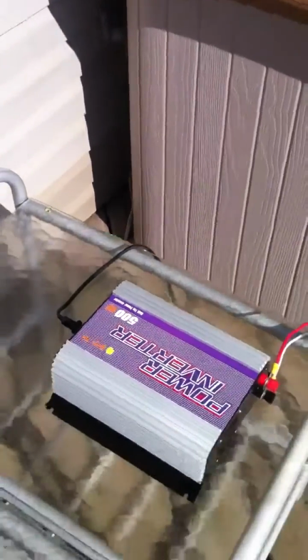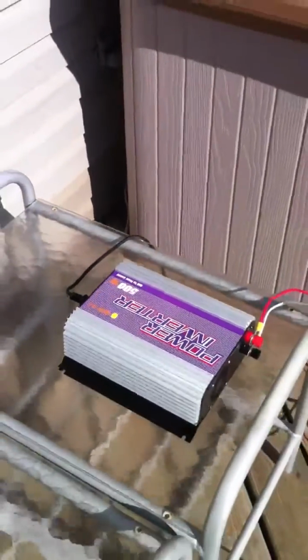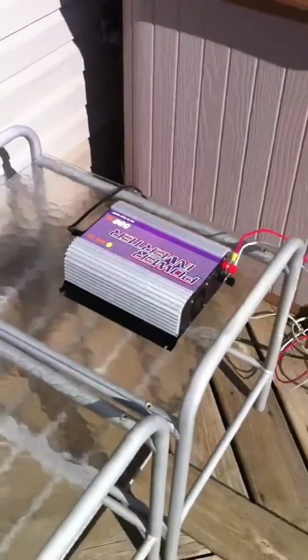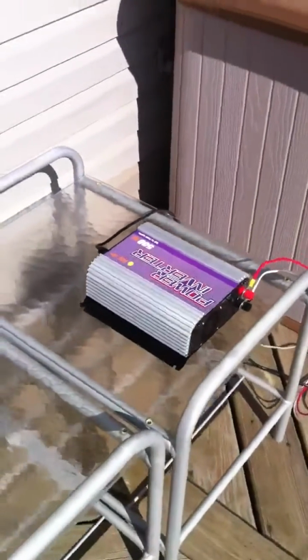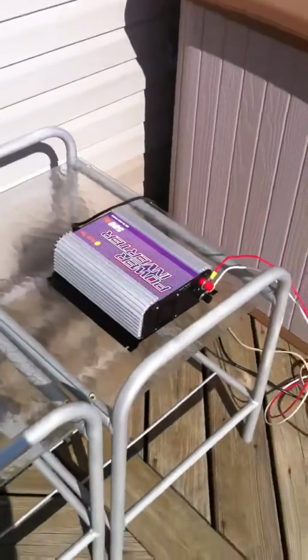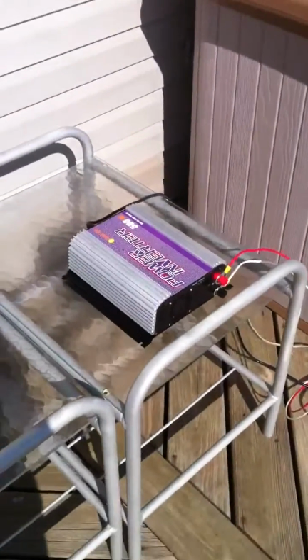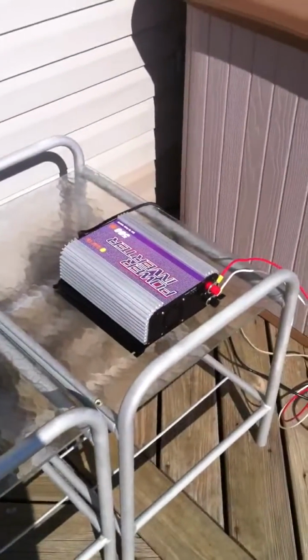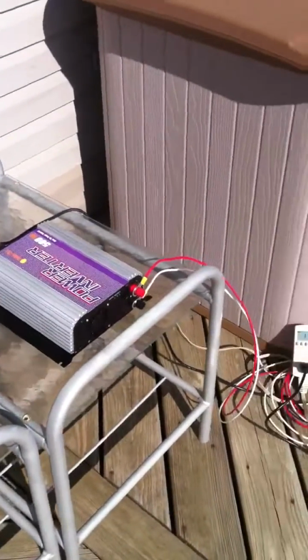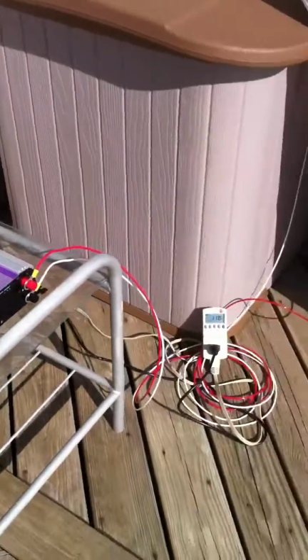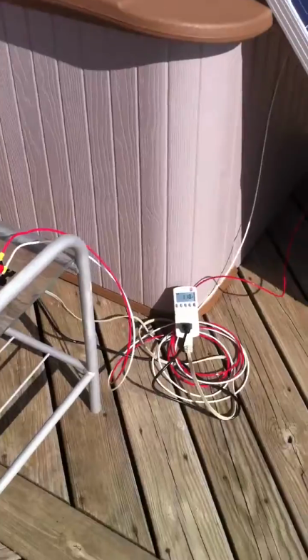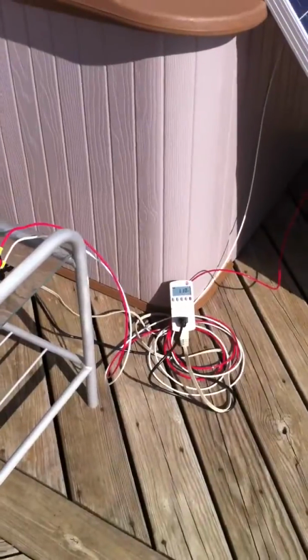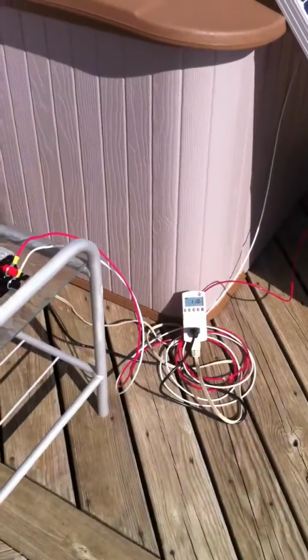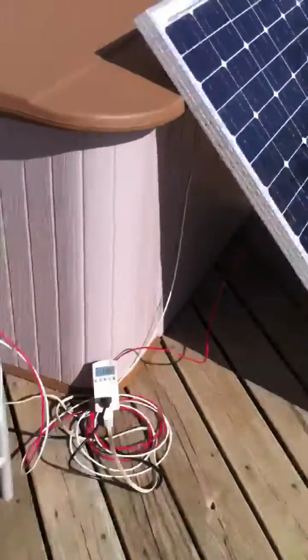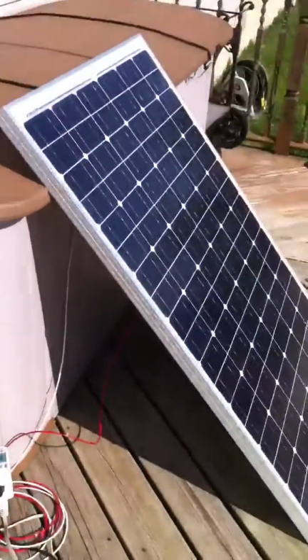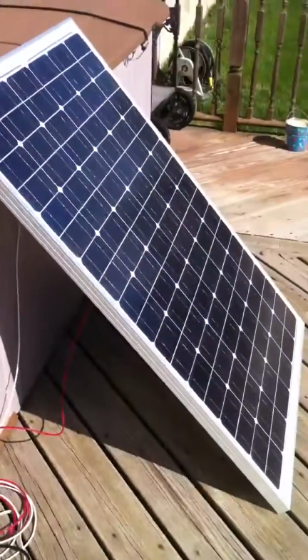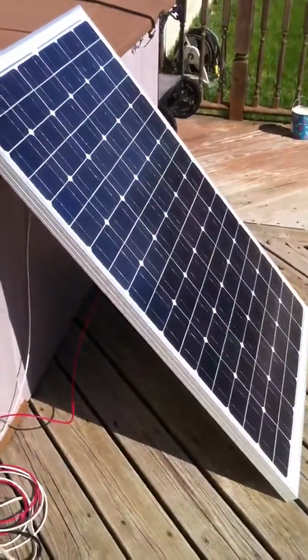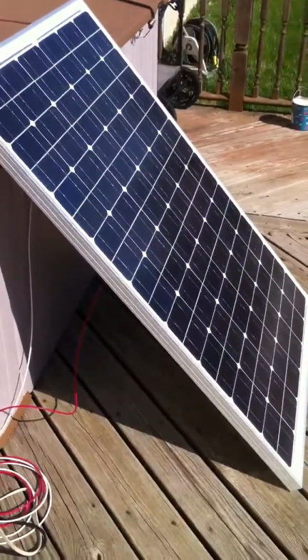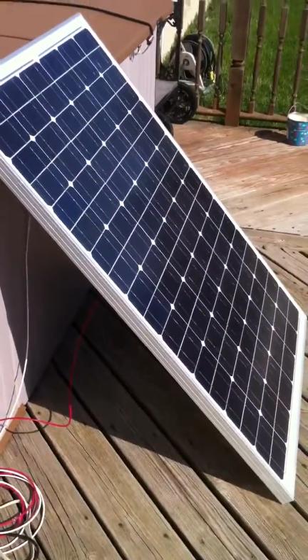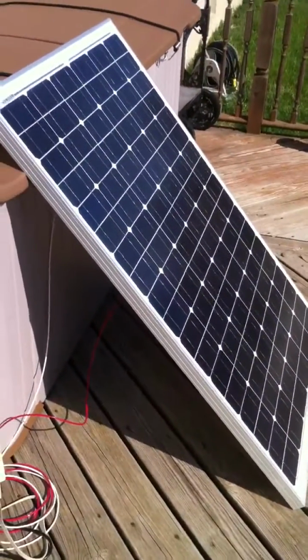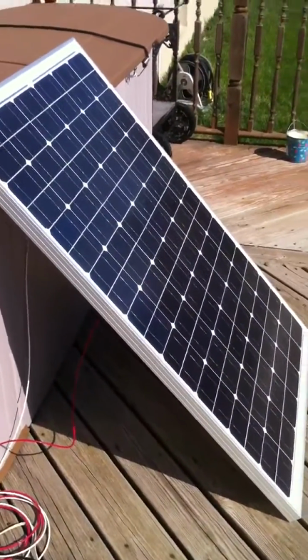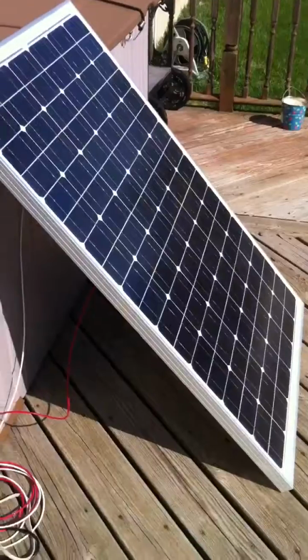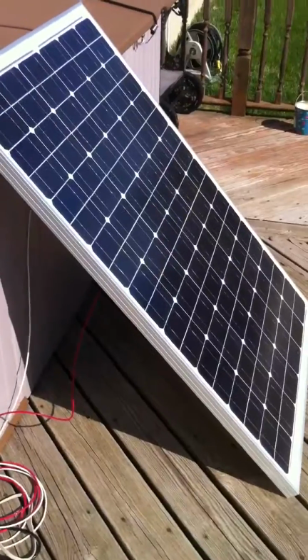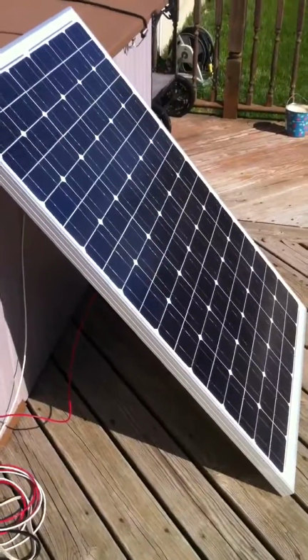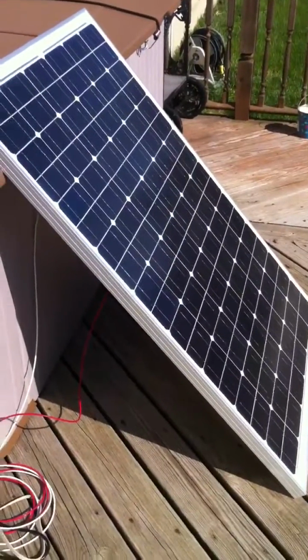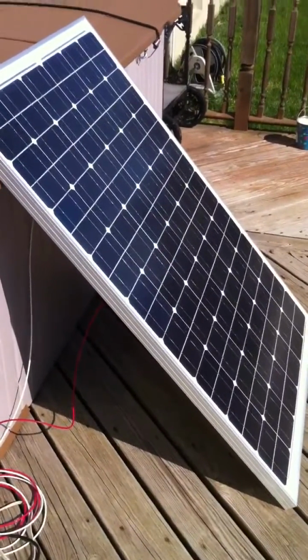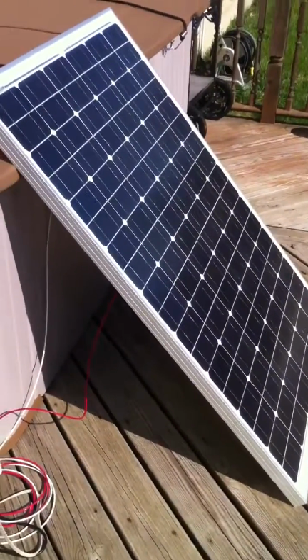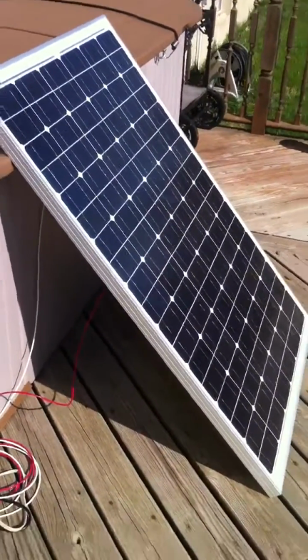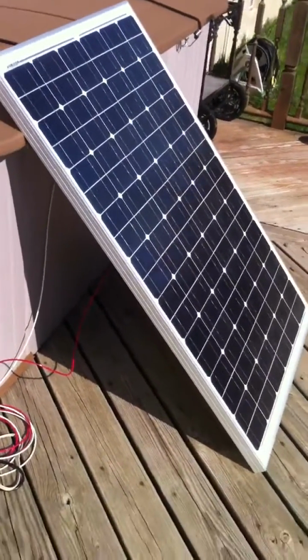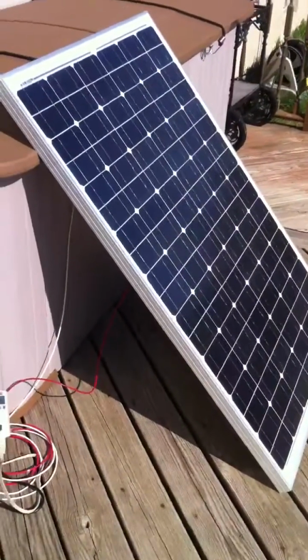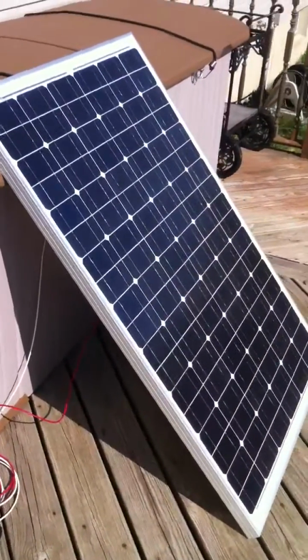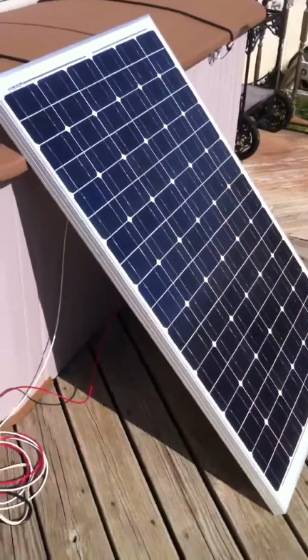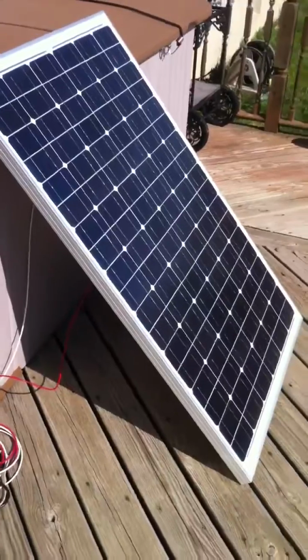Generally you'll have some loss through these inverters, and I'm actually pretty impressed with what this is putting out right now. Monocrystalline panels are the most efficient in converting sunlight into electricity, so this is a really good panel. It costs roughly $200.